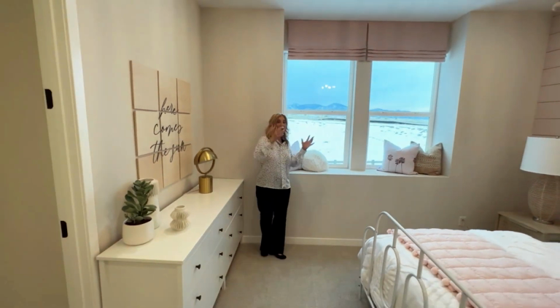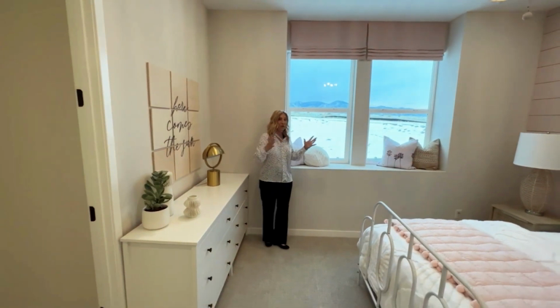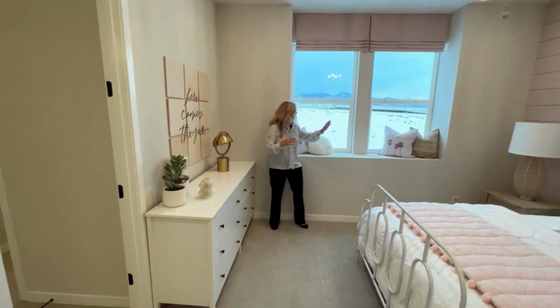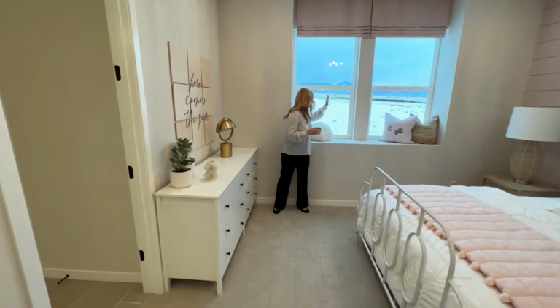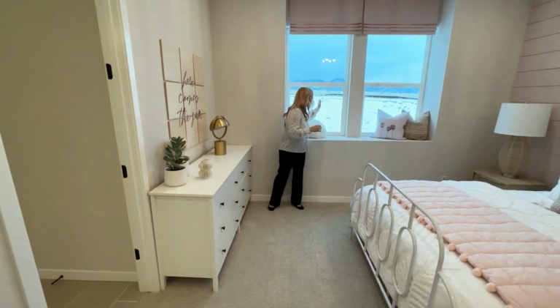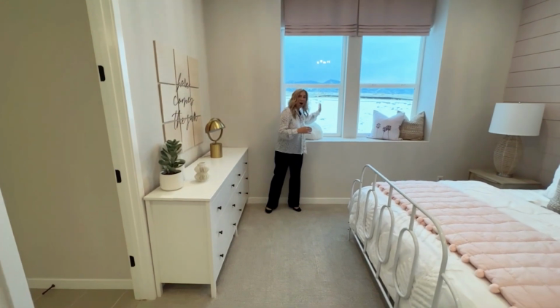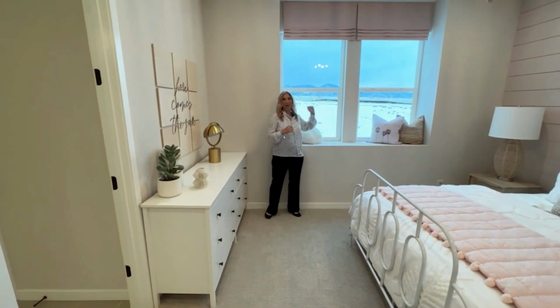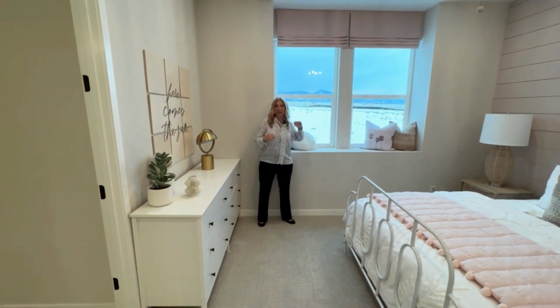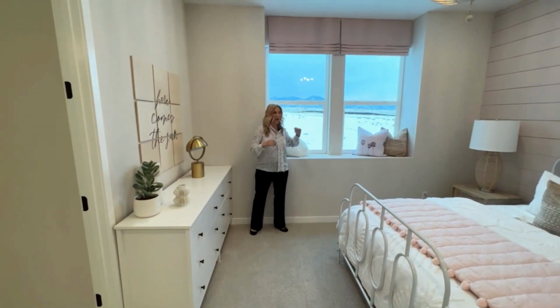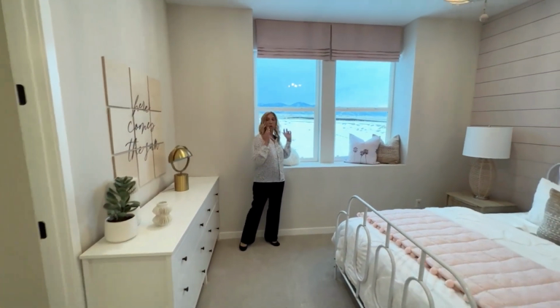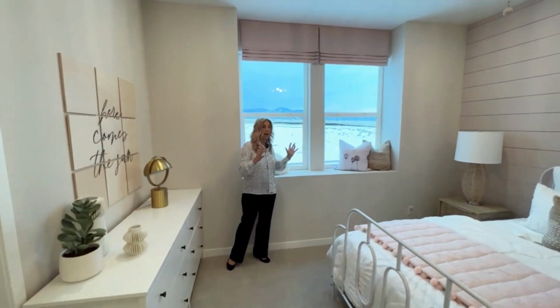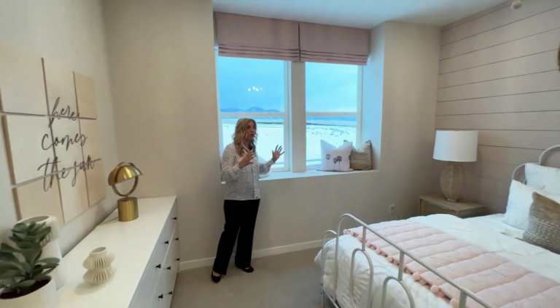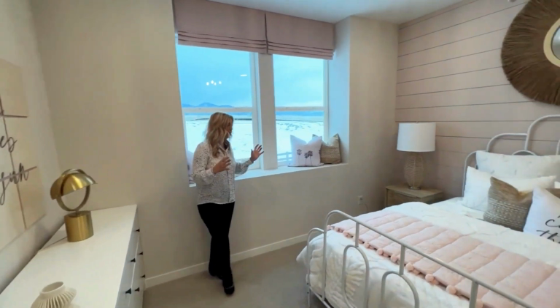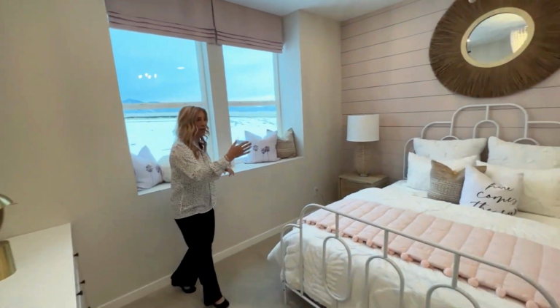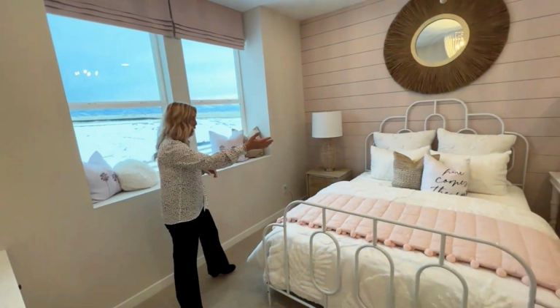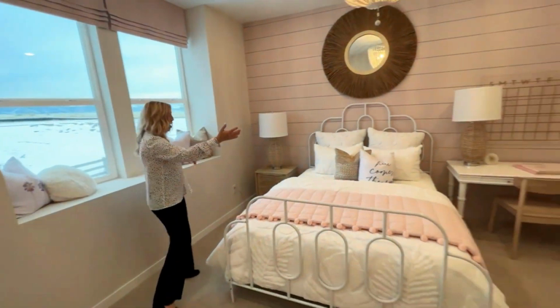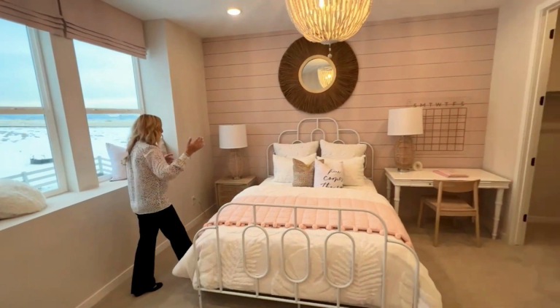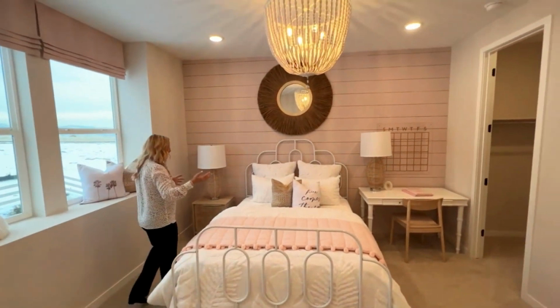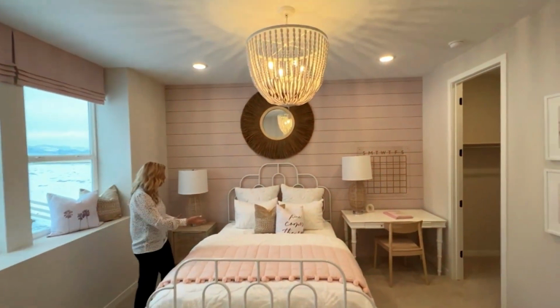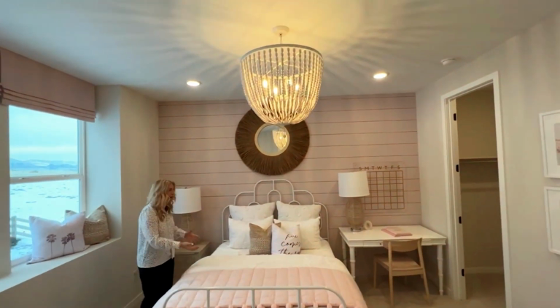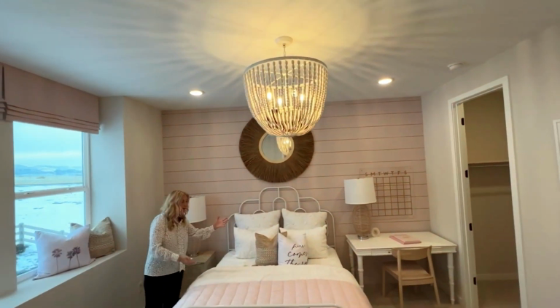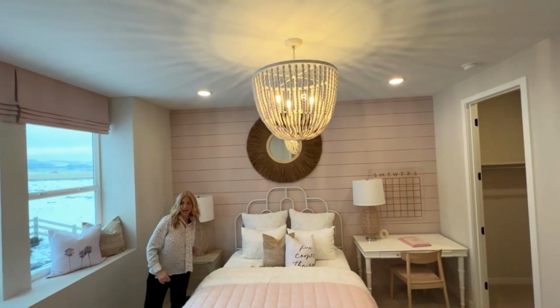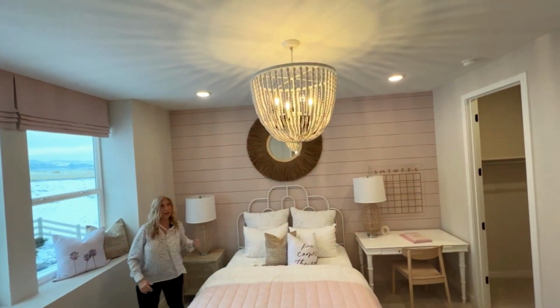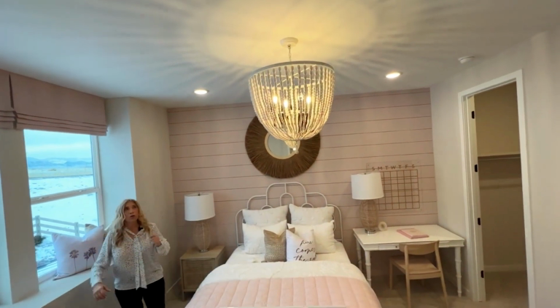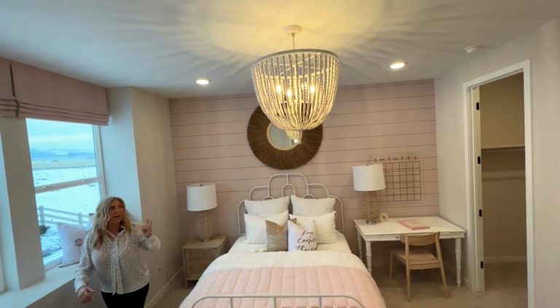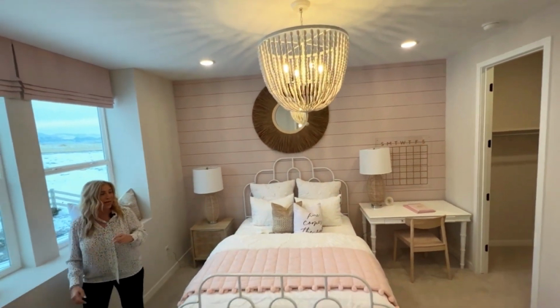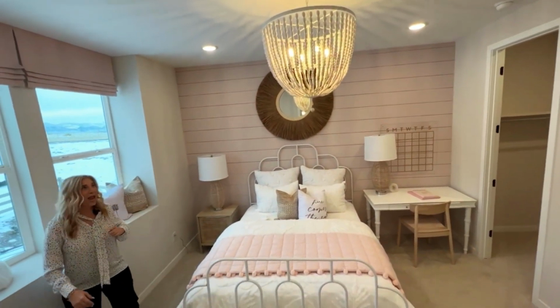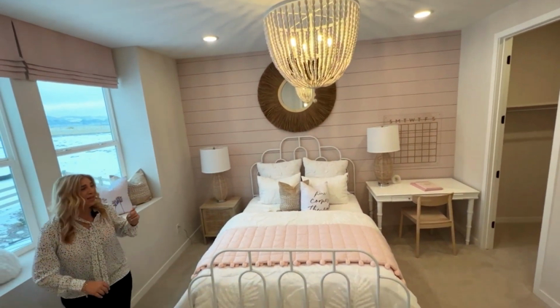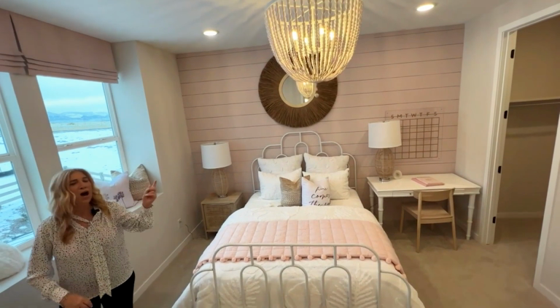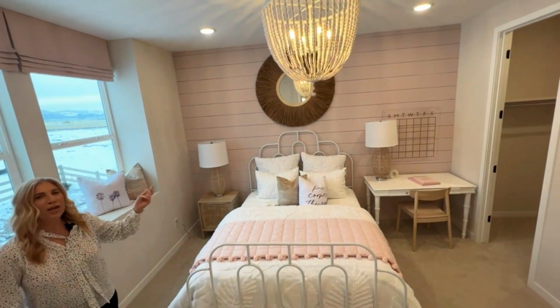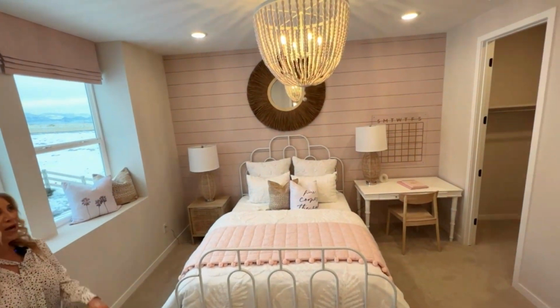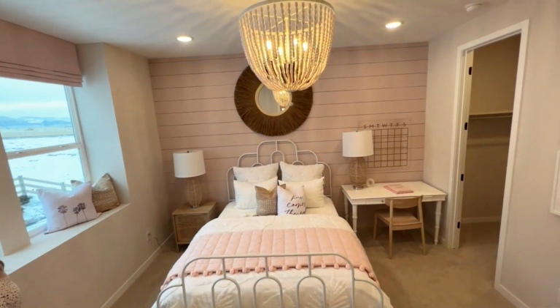Another room with an awesome mountain view, quite a large room again. They've got a bedroom set and a desk, great lighting, and another walk-in closet.